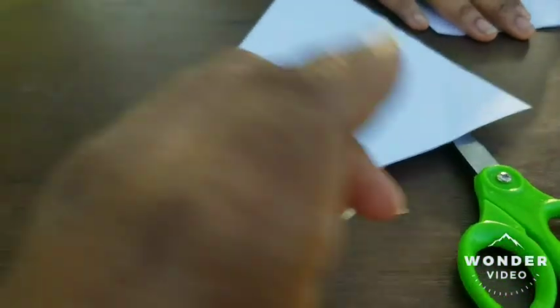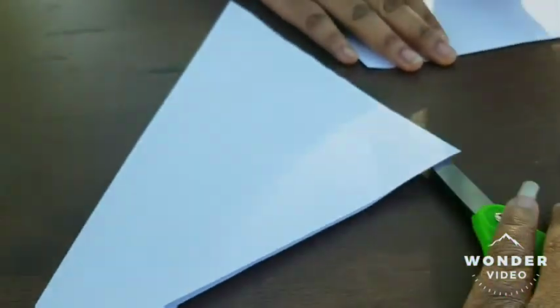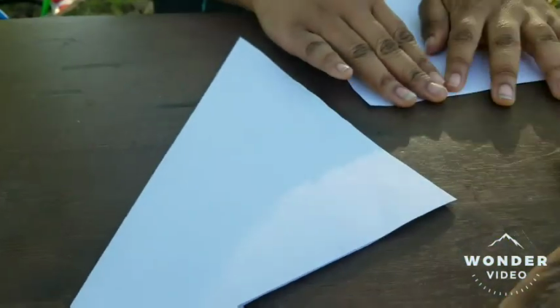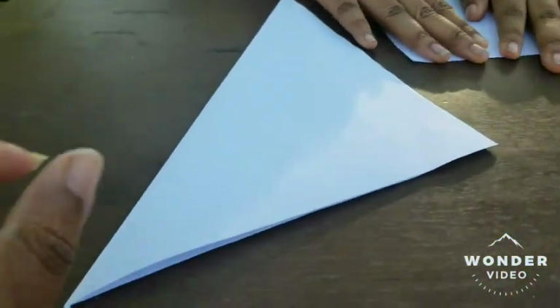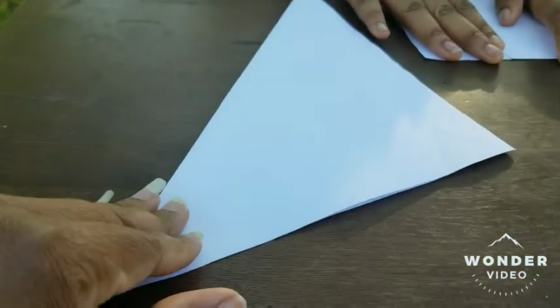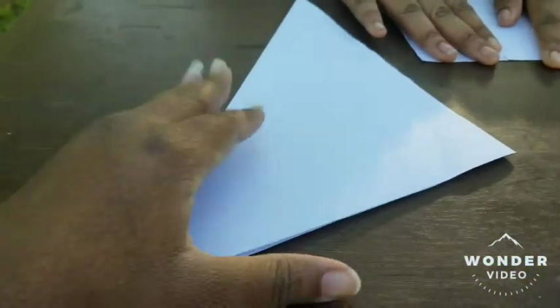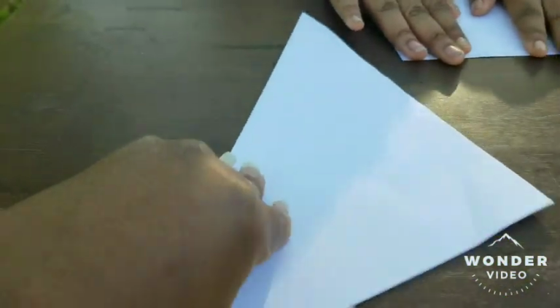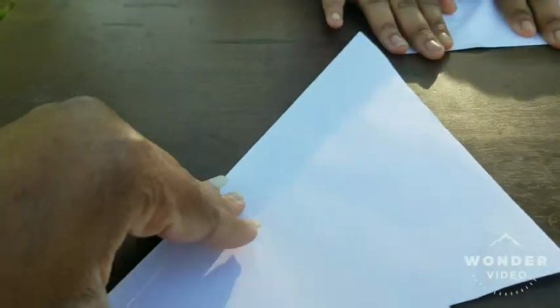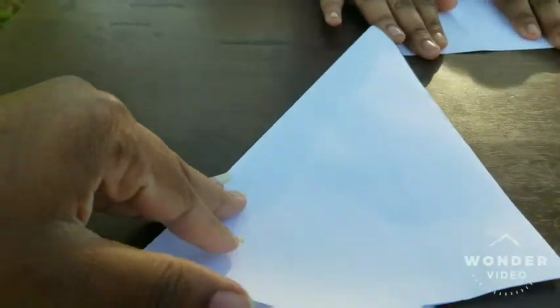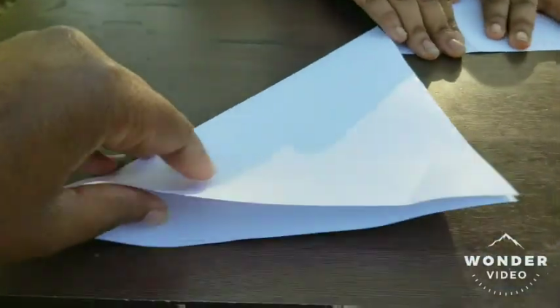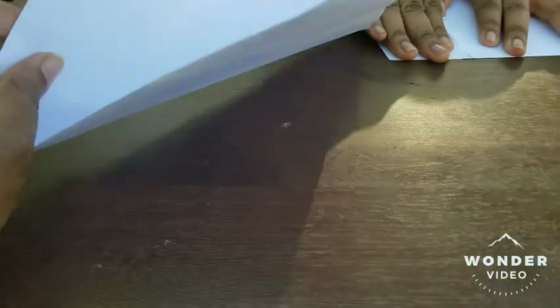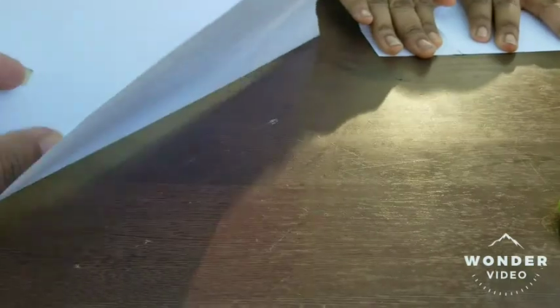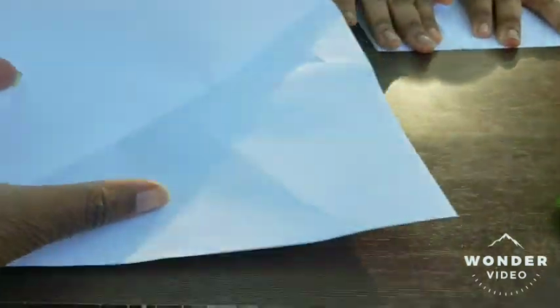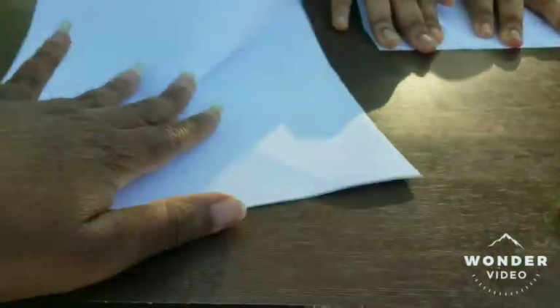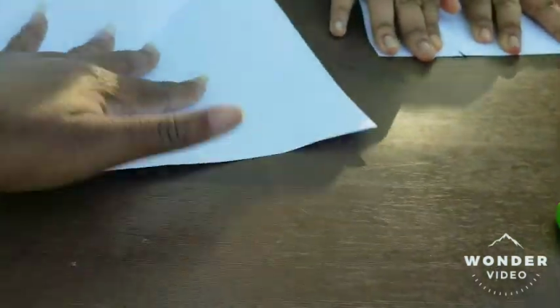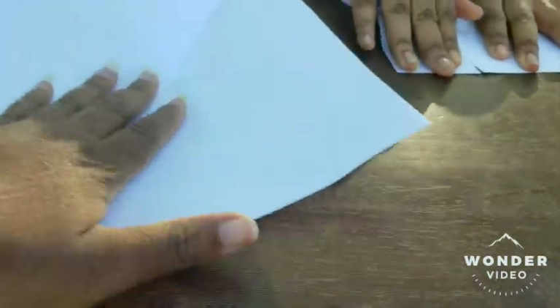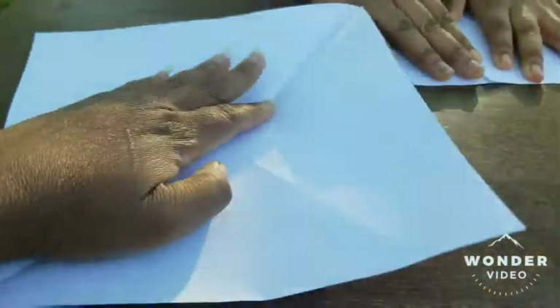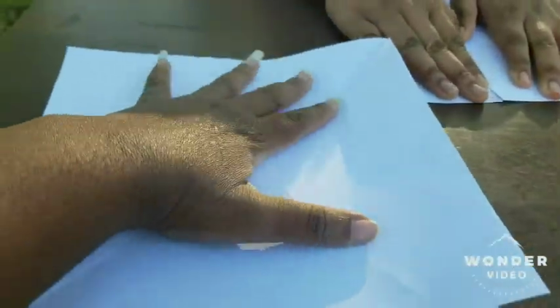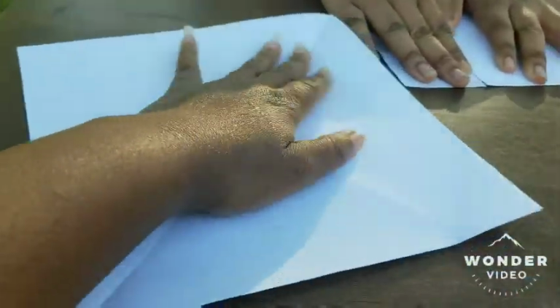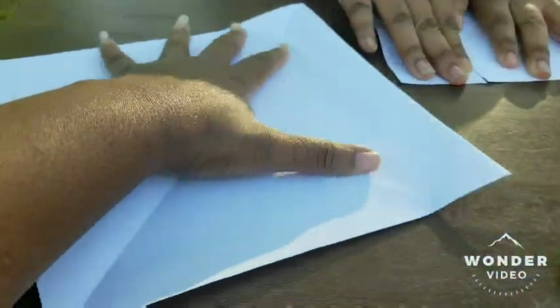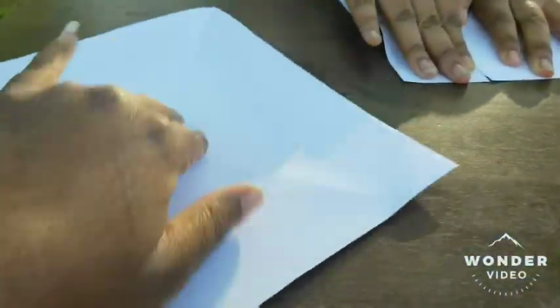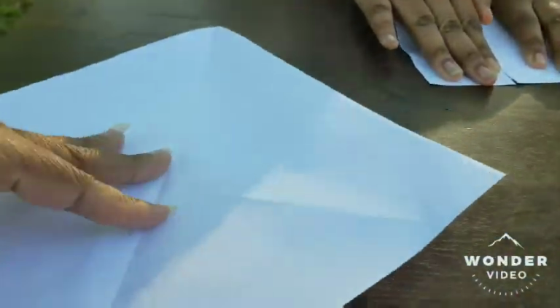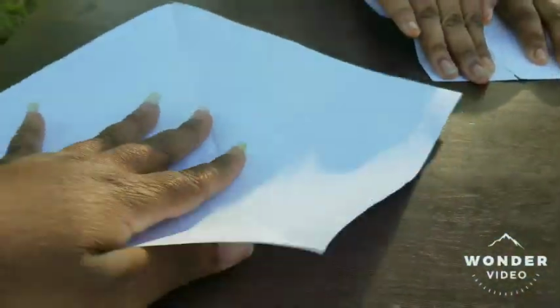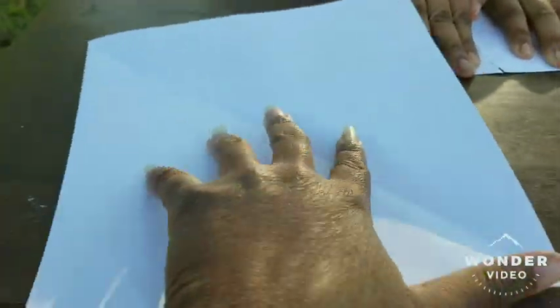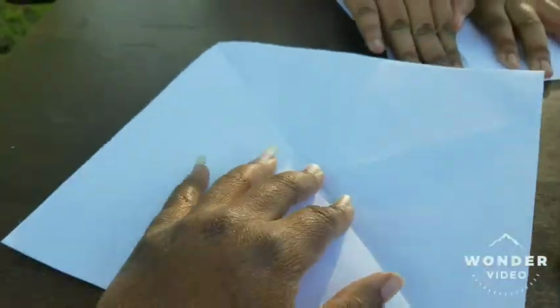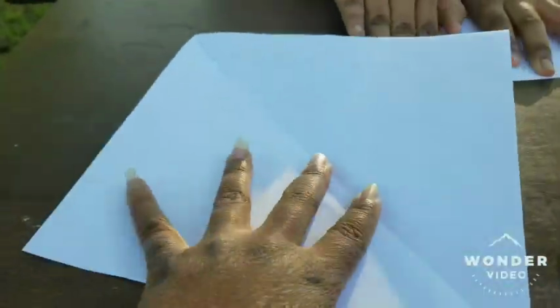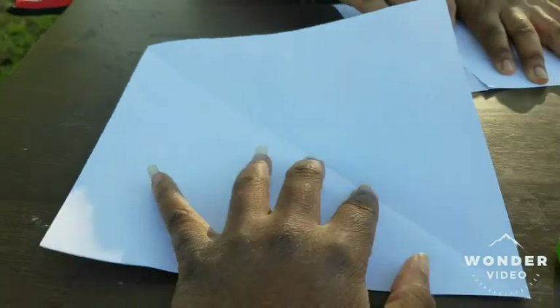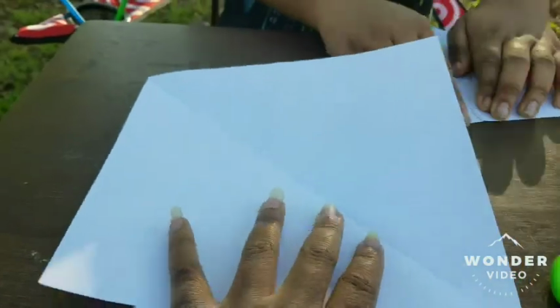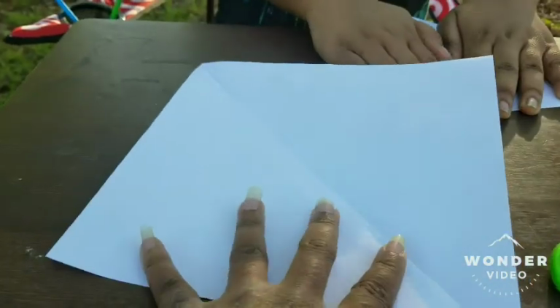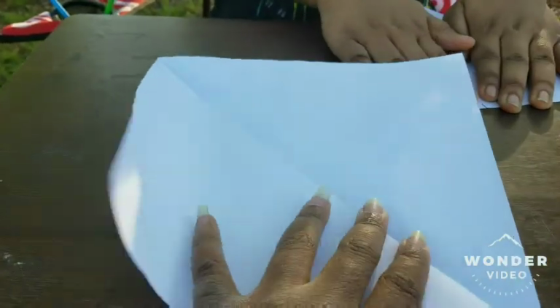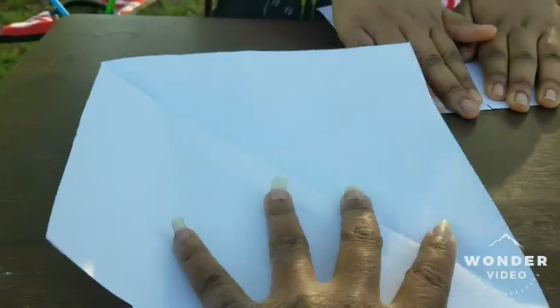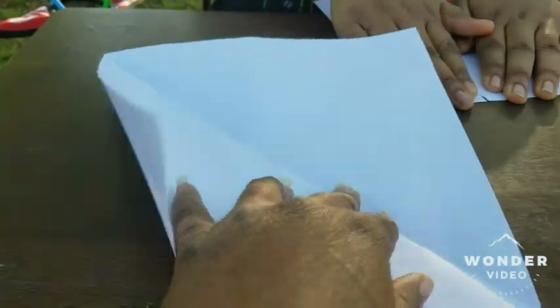Now after you get it folded like this, we're going to take and cut the bottom part. Keep the triangle shape and cut along these lines. After you get that done, open it and you have a perfect square — look at that, how awesome!